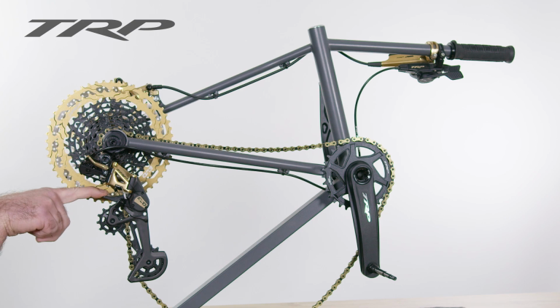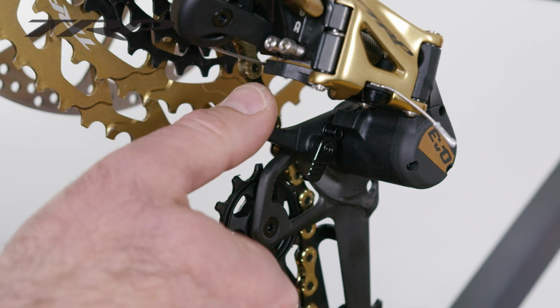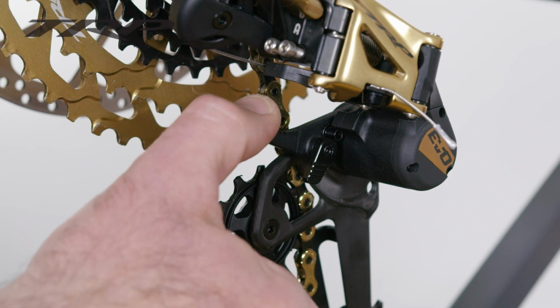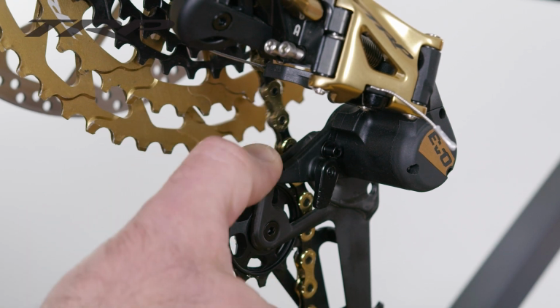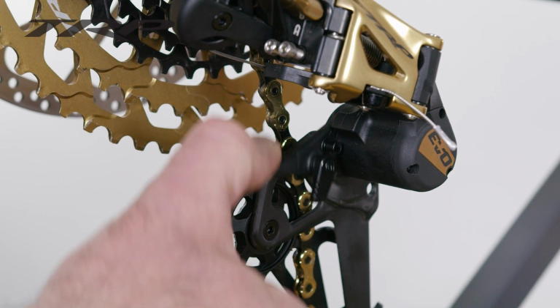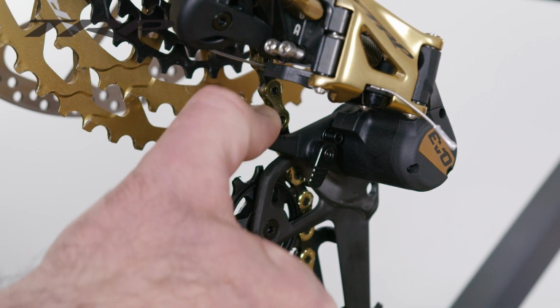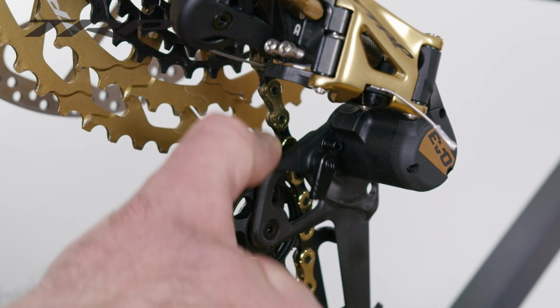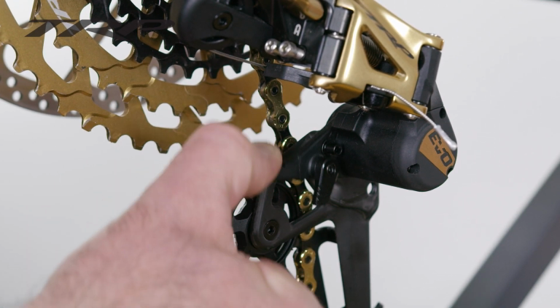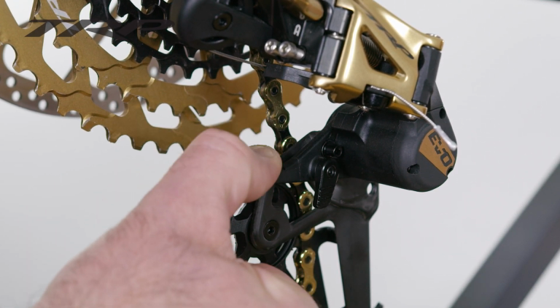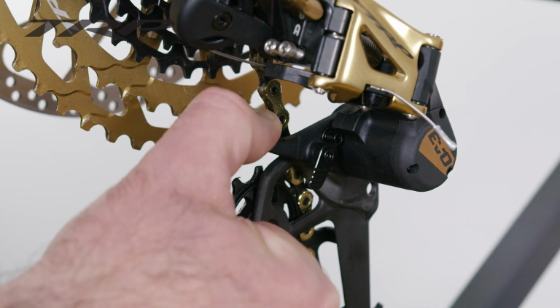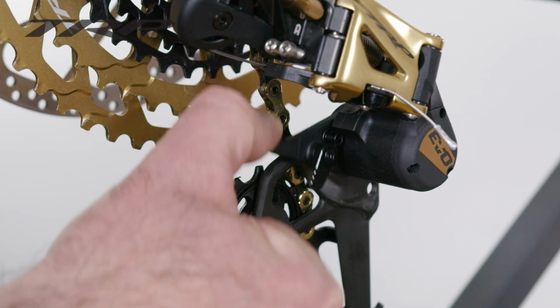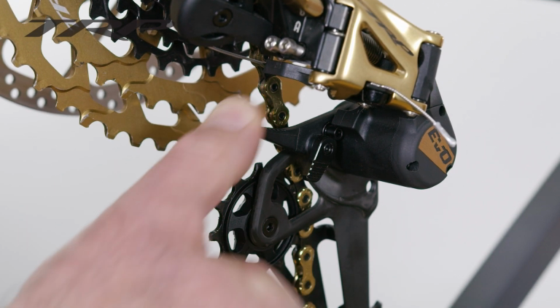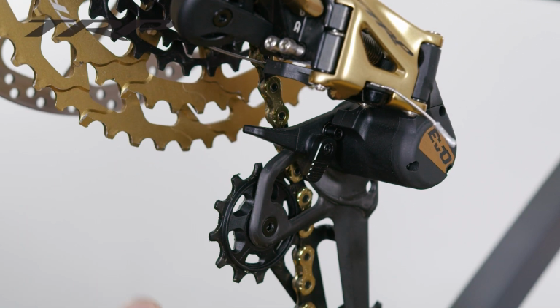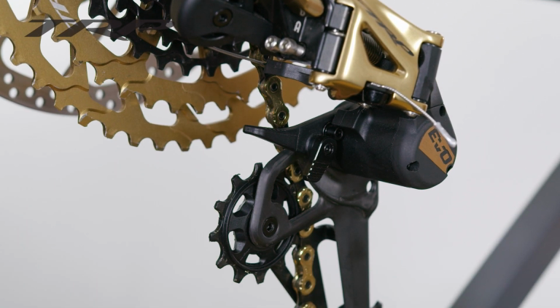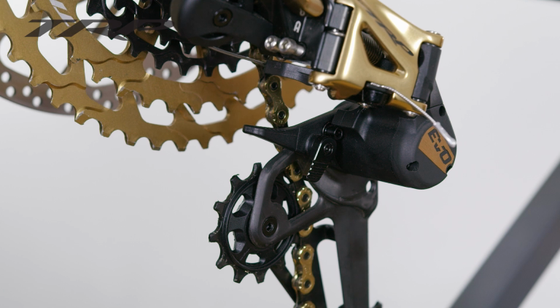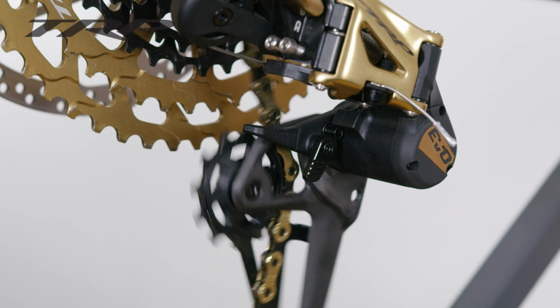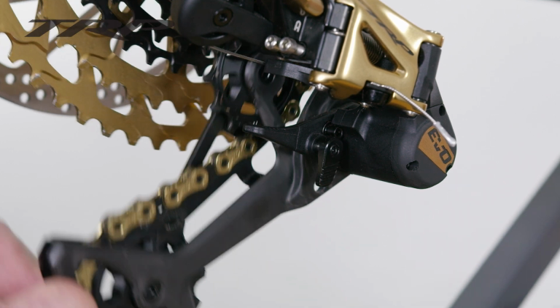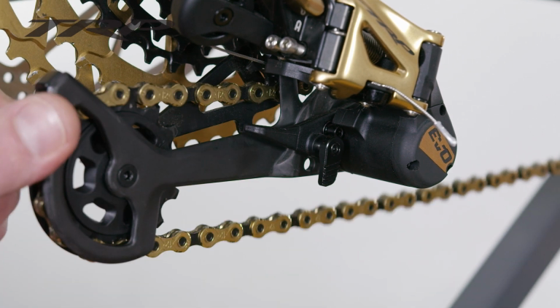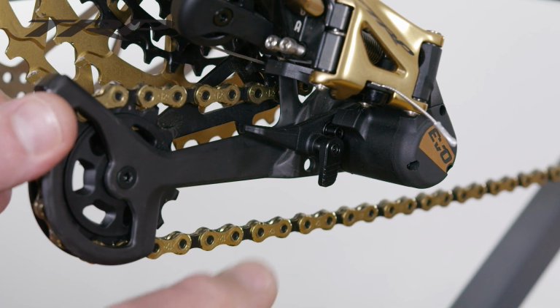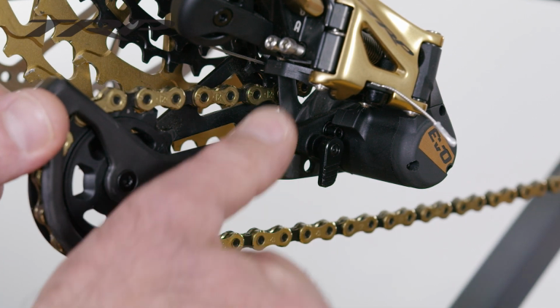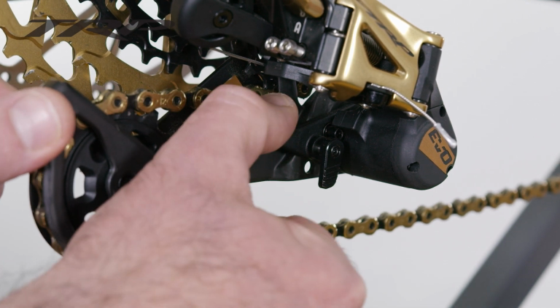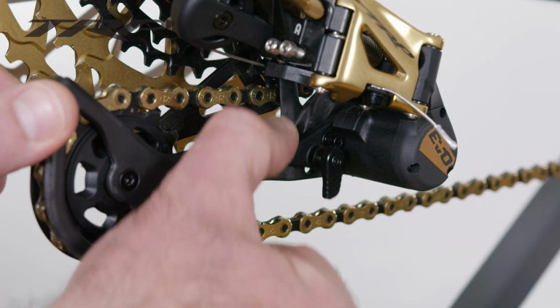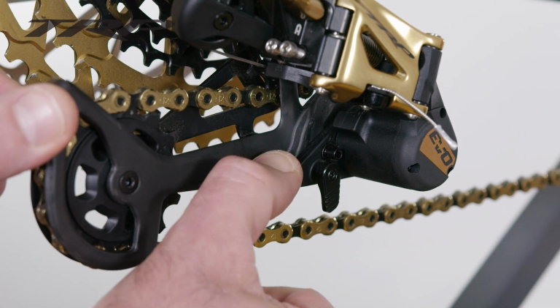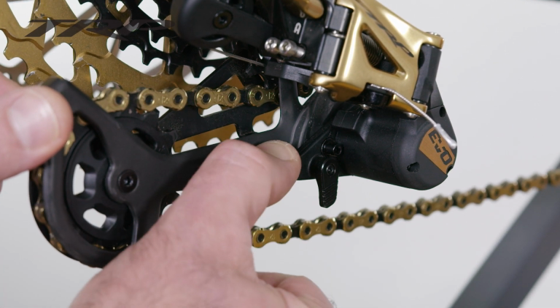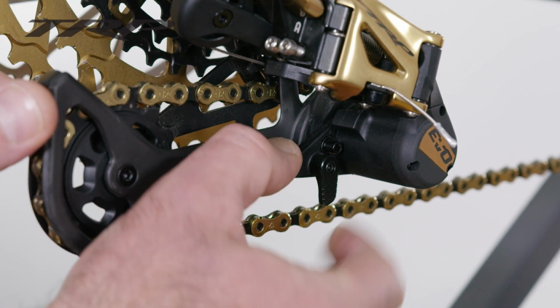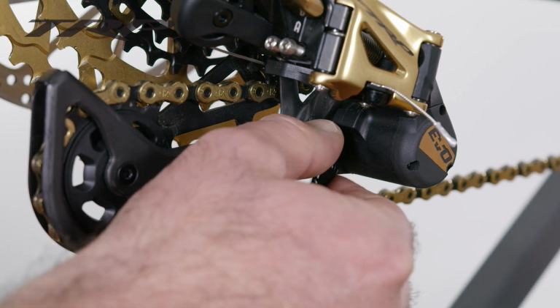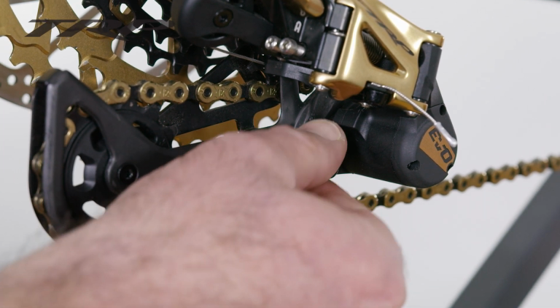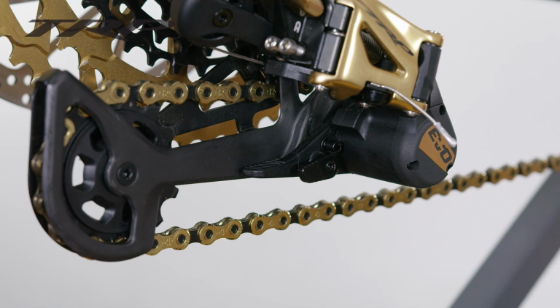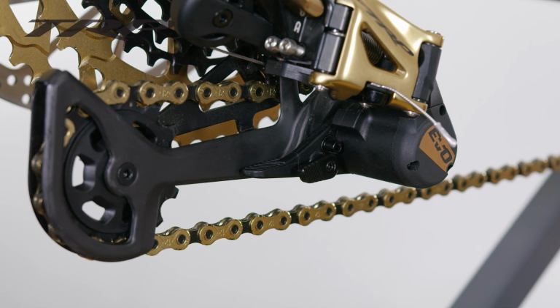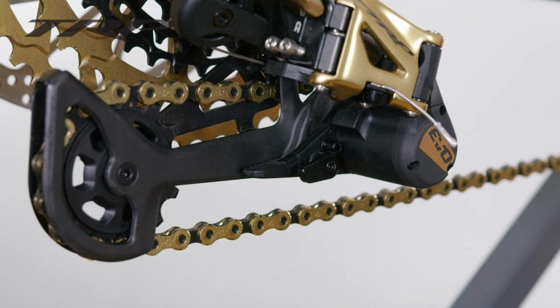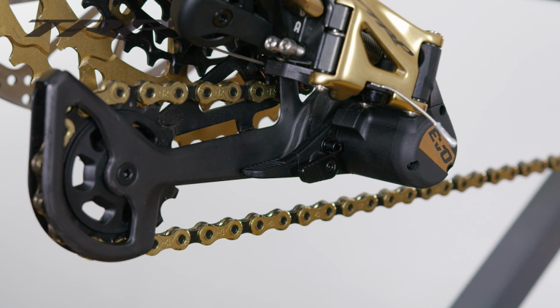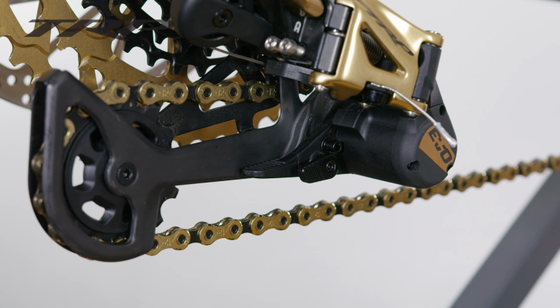You can see how this is the actual piece under tension. And to put that back, all you need to do is push that lever down until the cage pin clicks back into place.